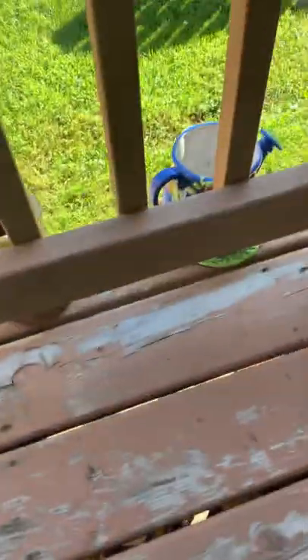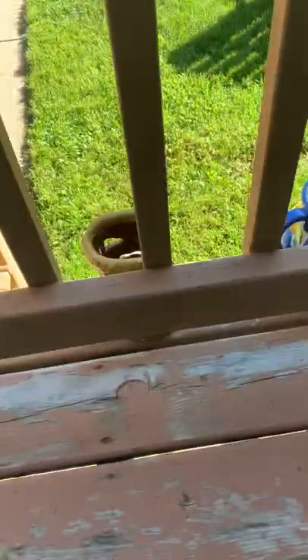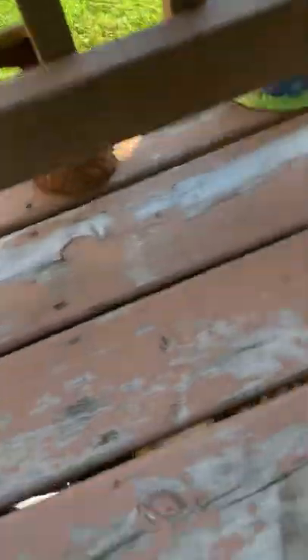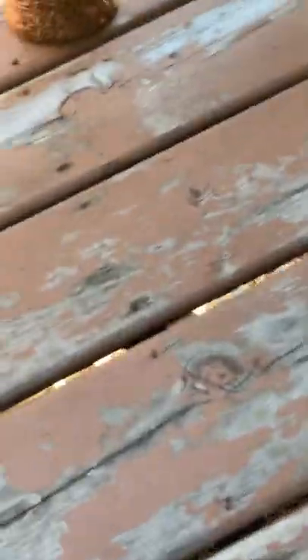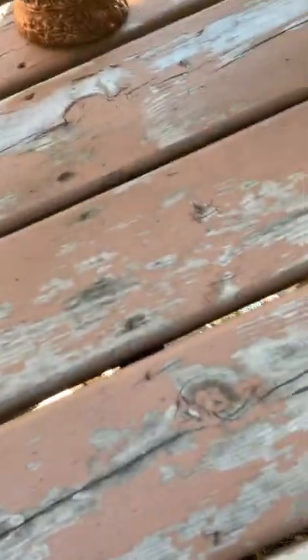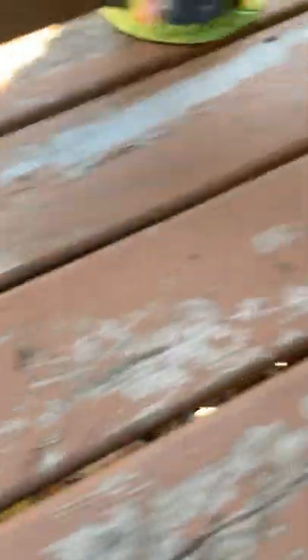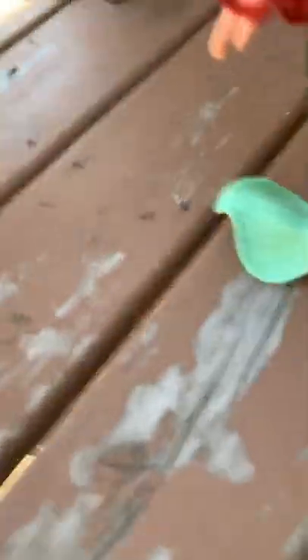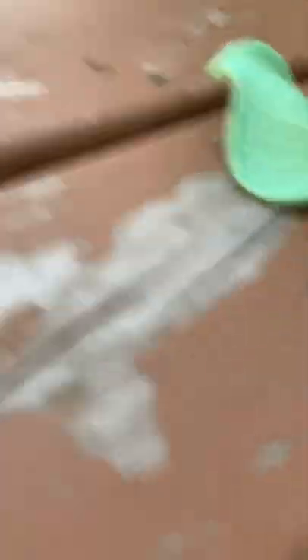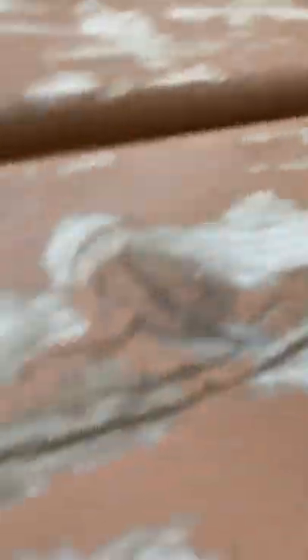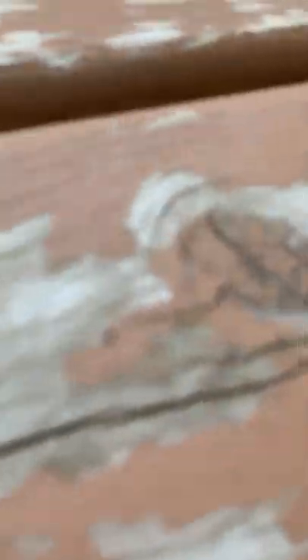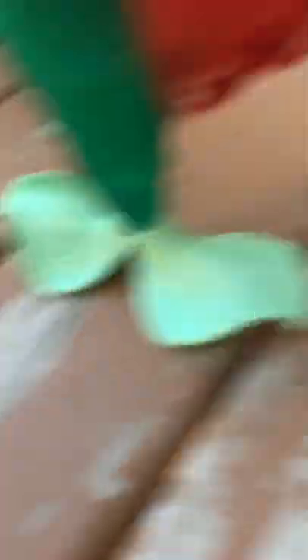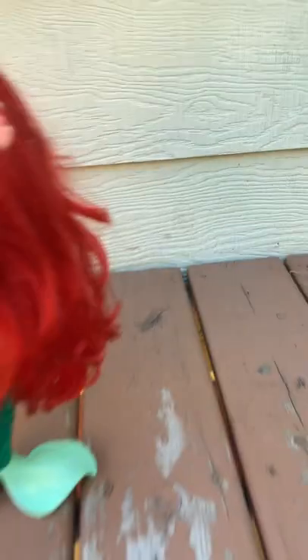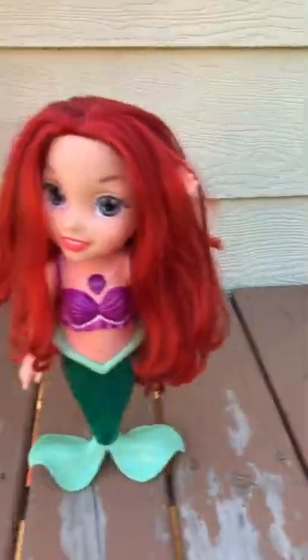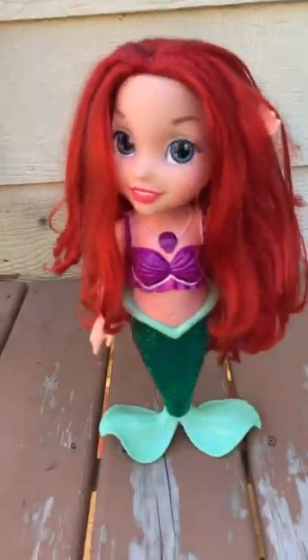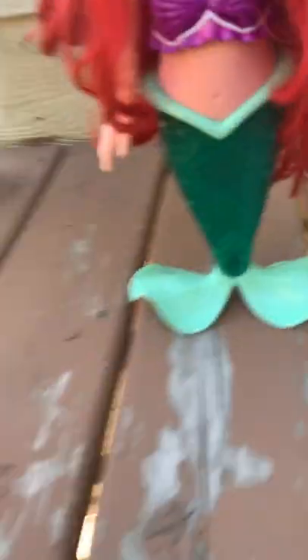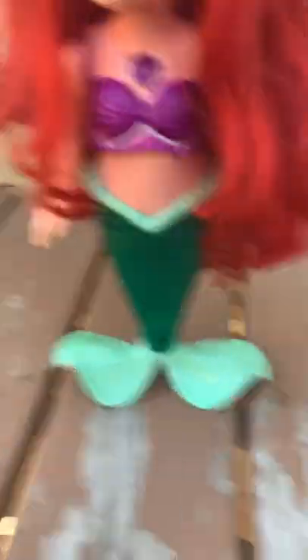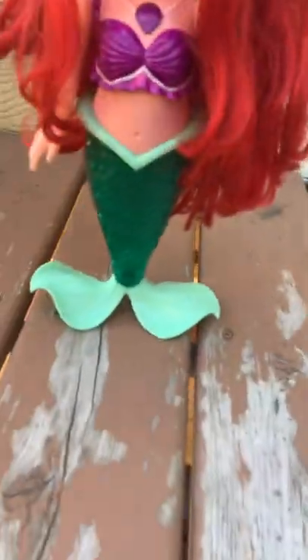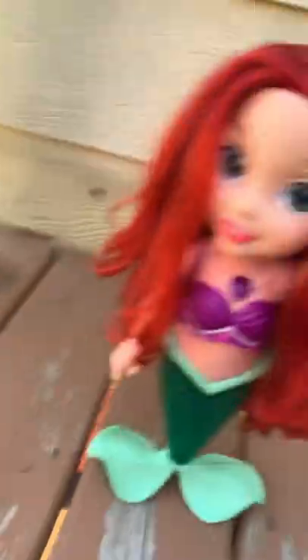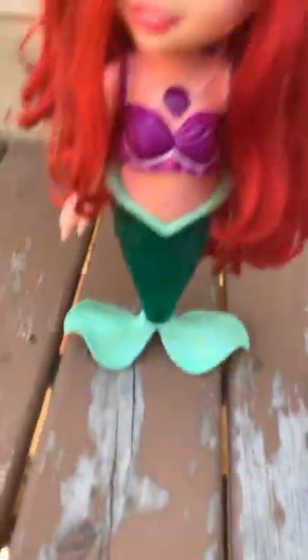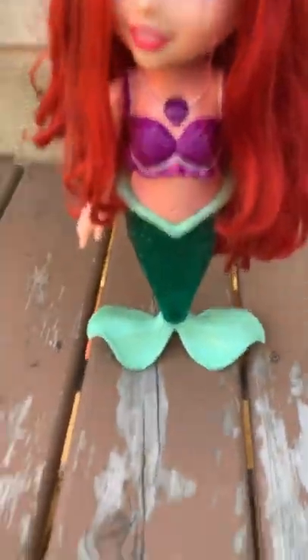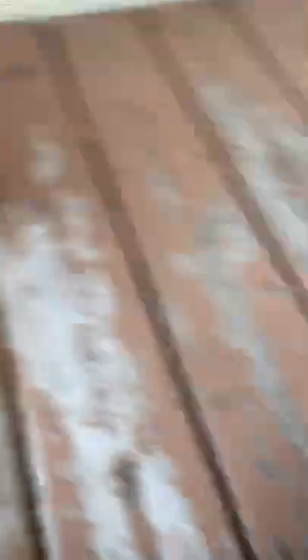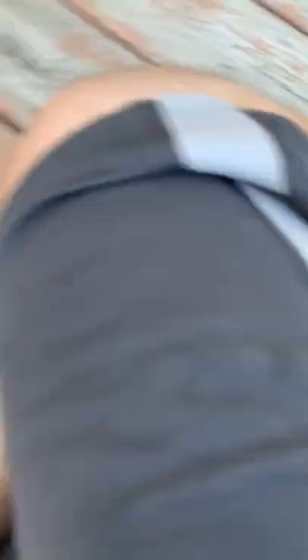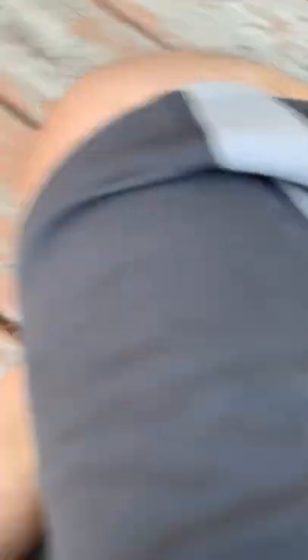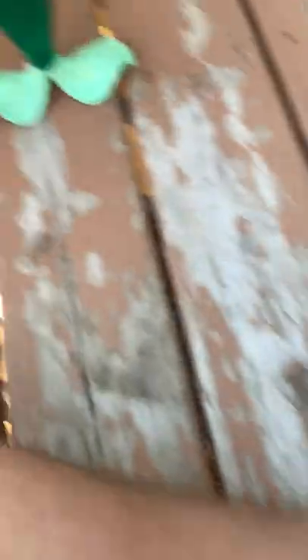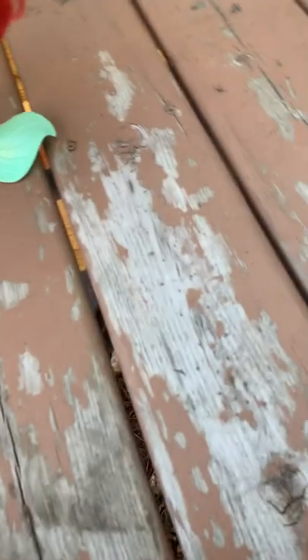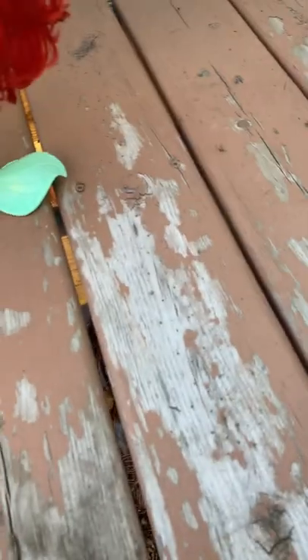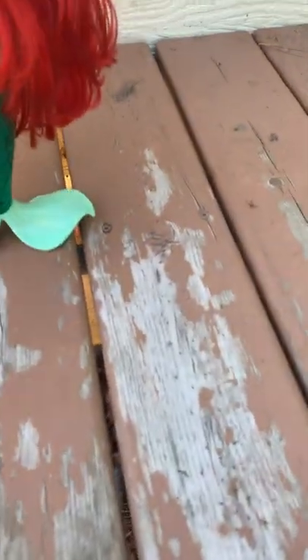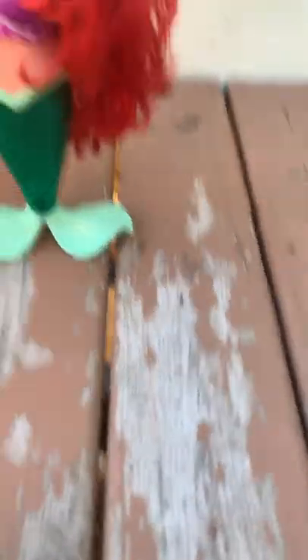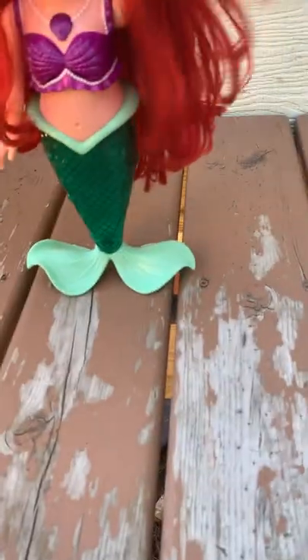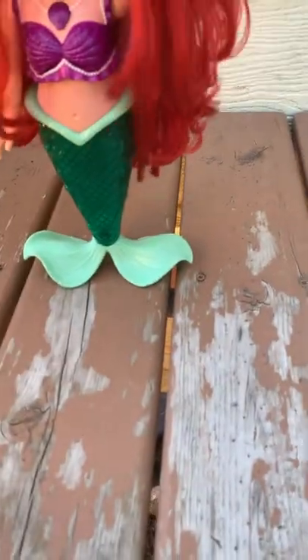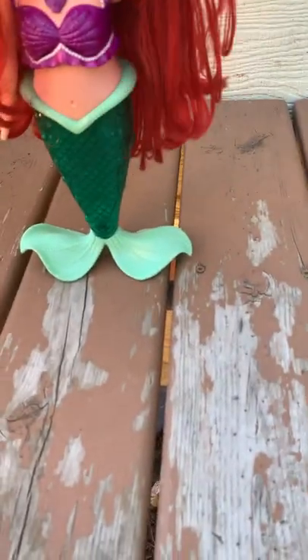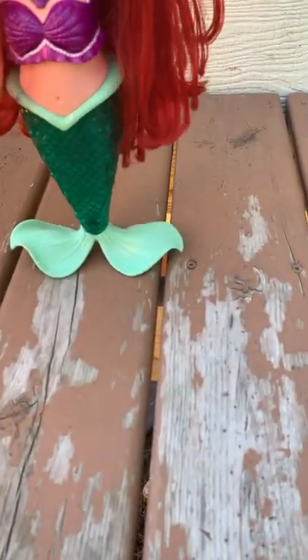My camera has not been working very well lately. I'm sitting here on my deck like this — very uncomfortable, hurts my butt, but that's okay. That's better than nothing.